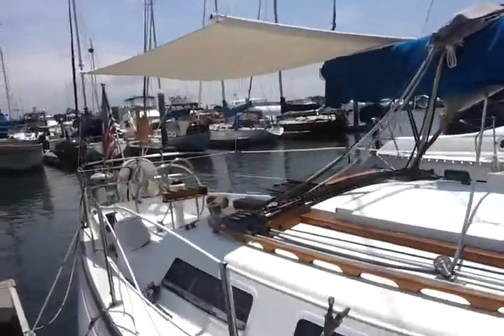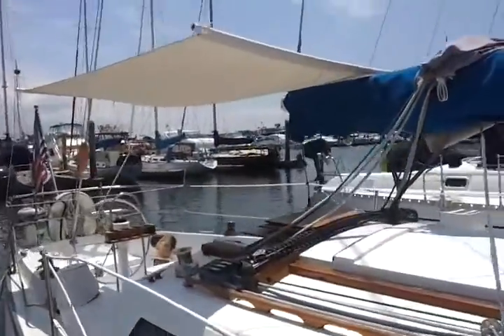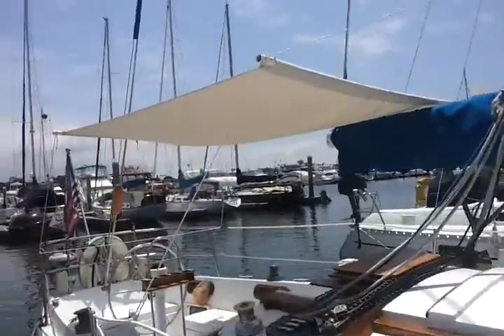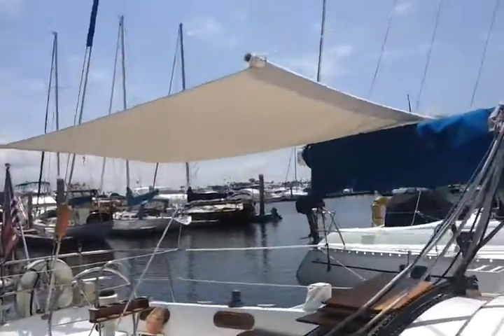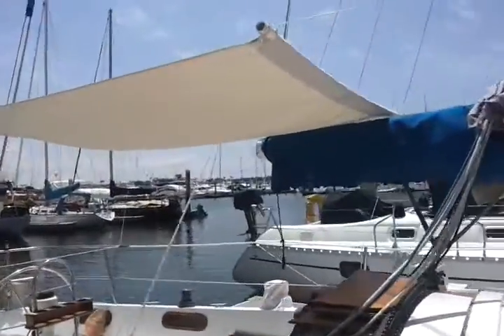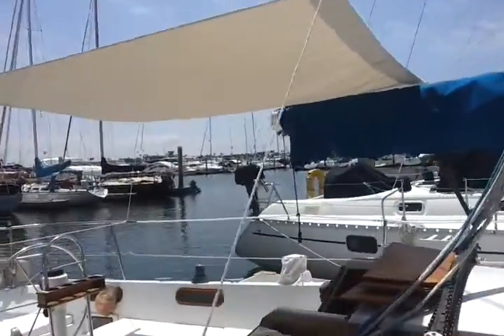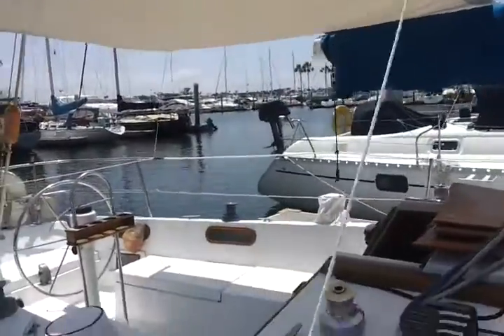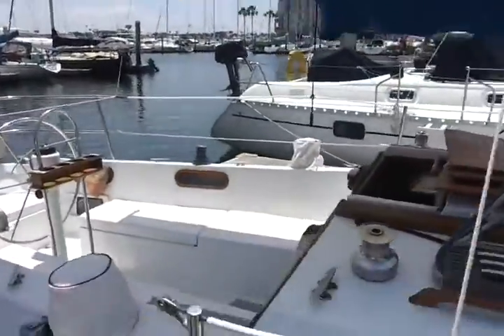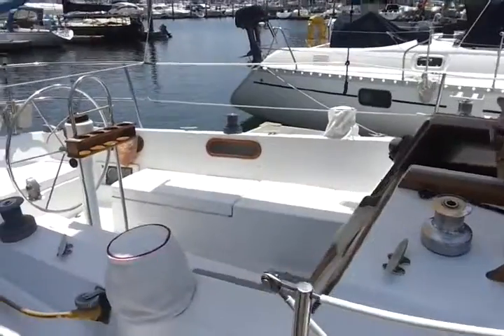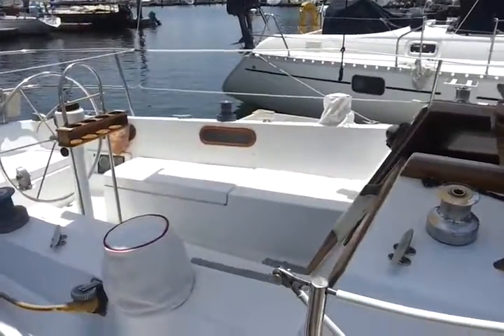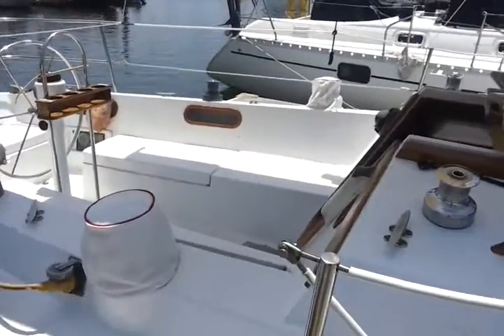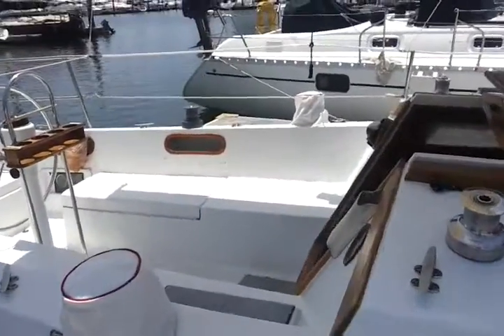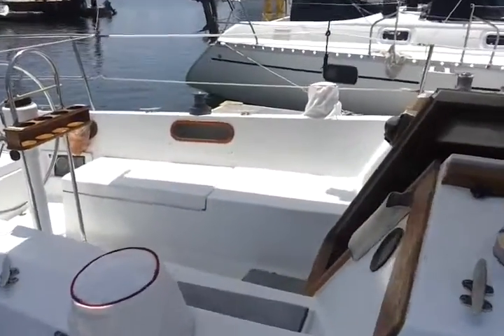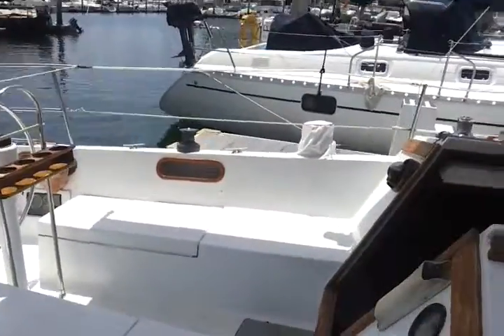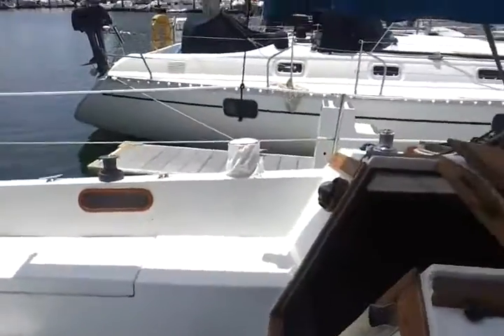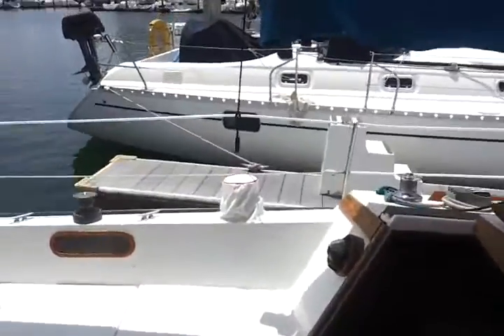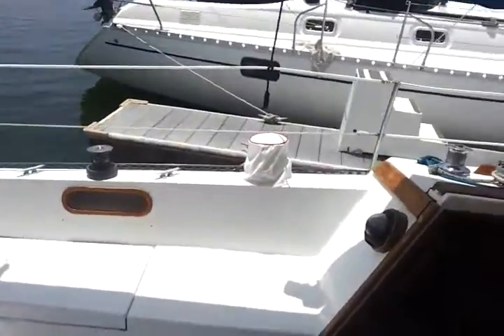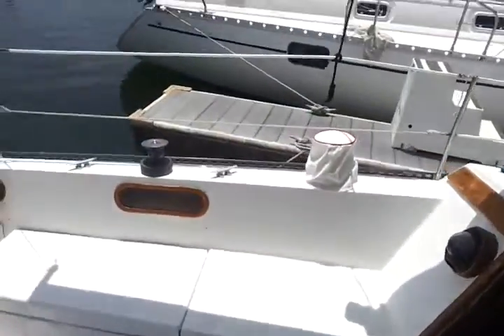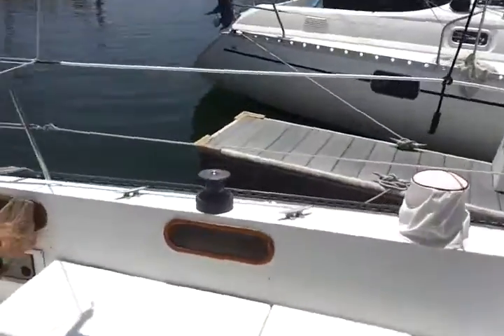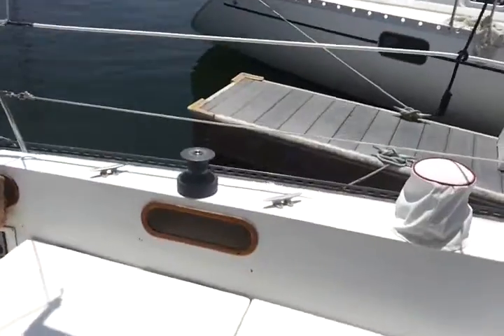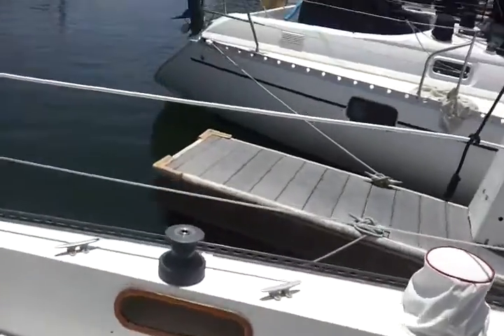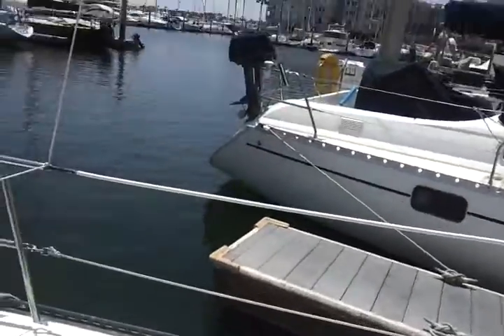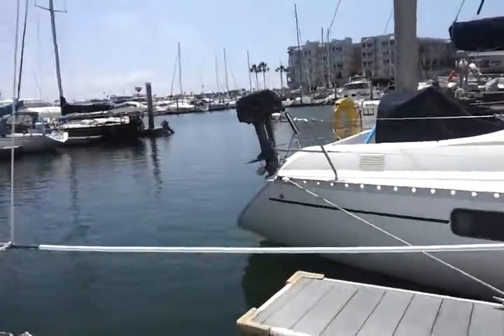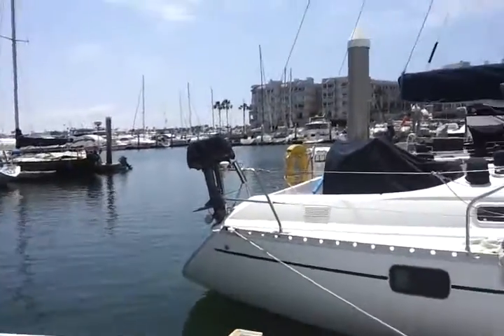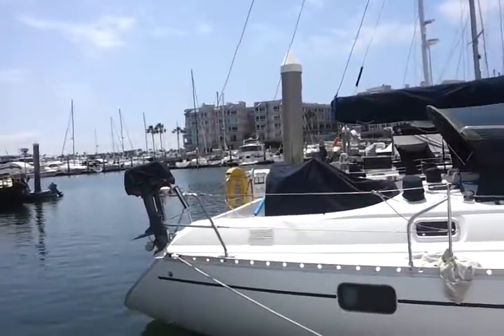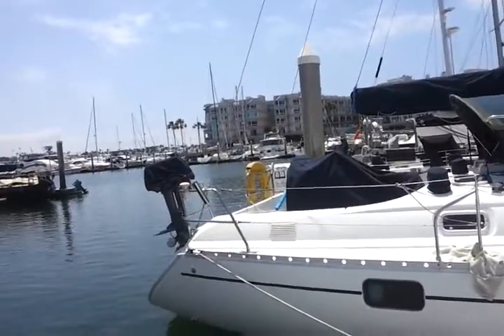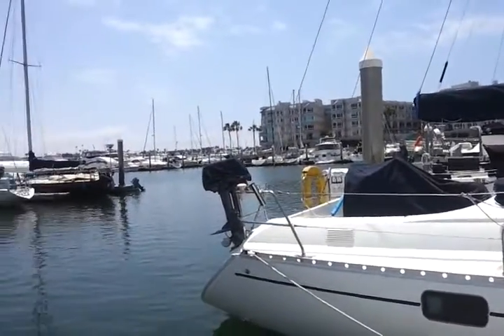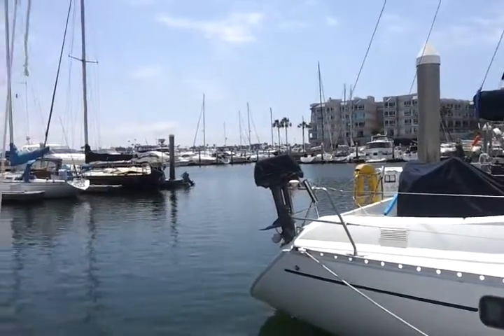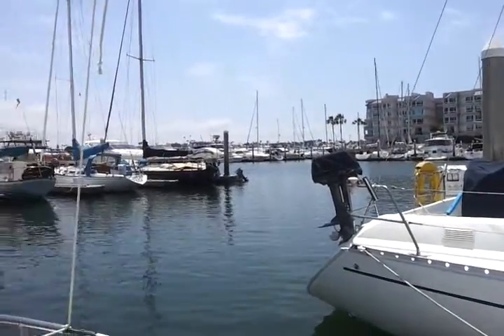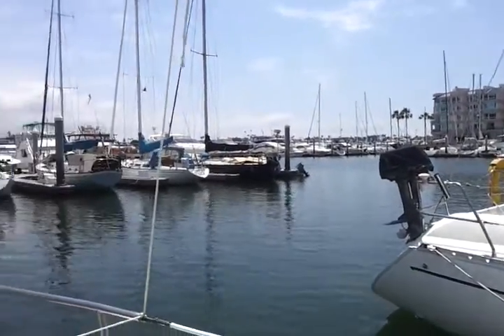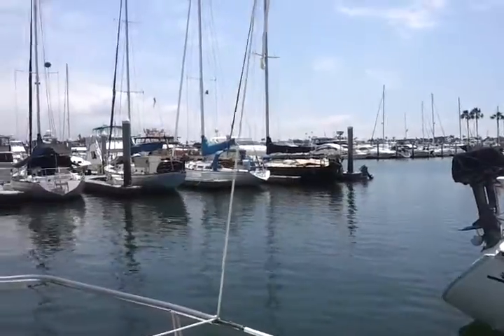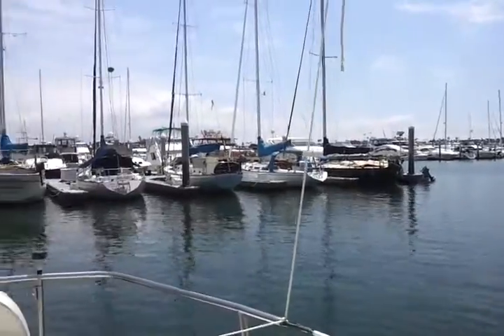Over the cockpit area I've got this nice sun cover, which gives me some shade so I can enjoy the outdoors. I can have a meal out here or just sit and relax and enjoy this view of the marina that I share with my neighbors.